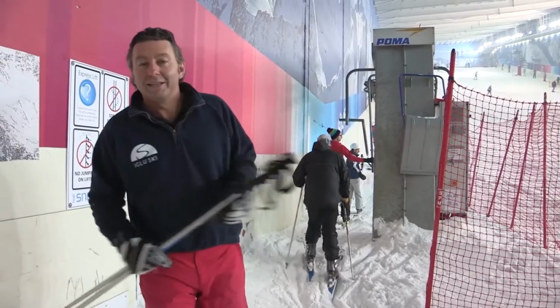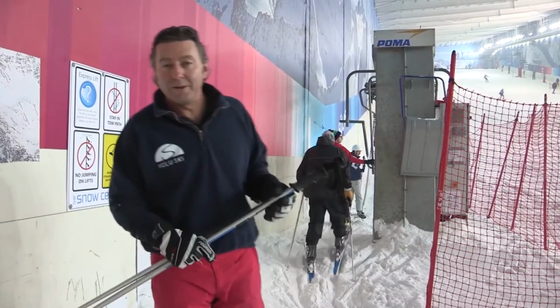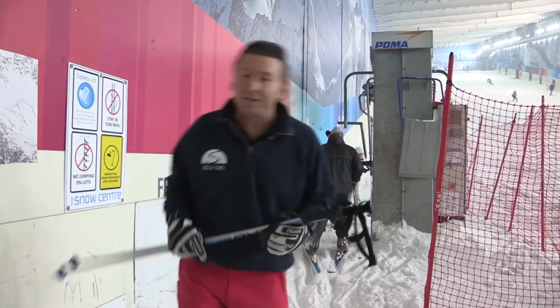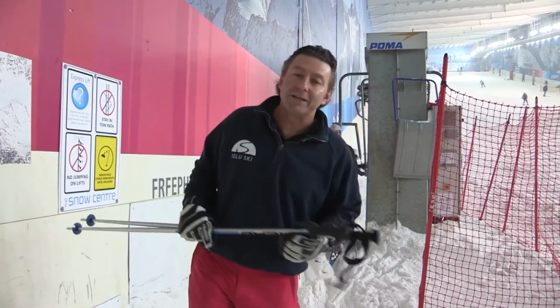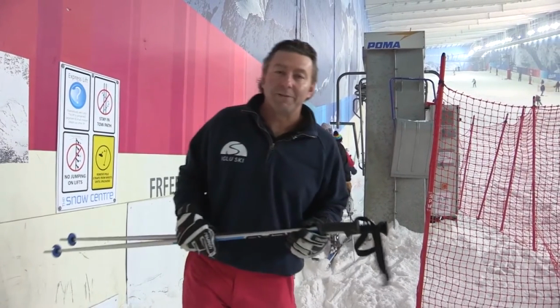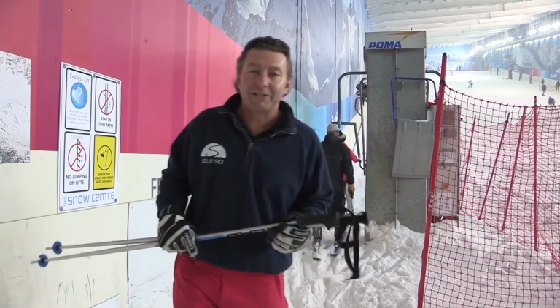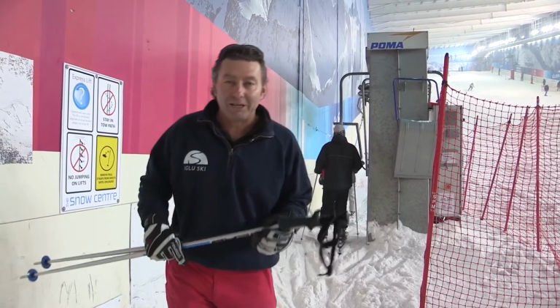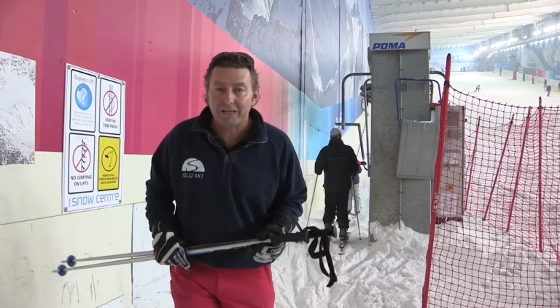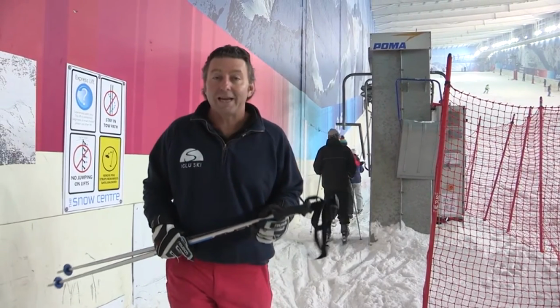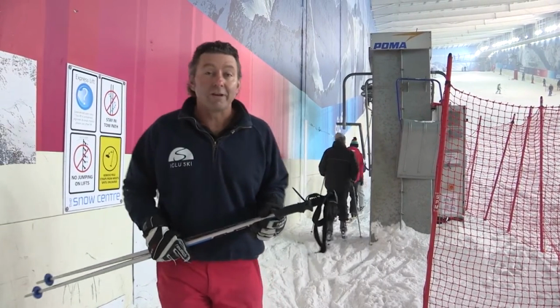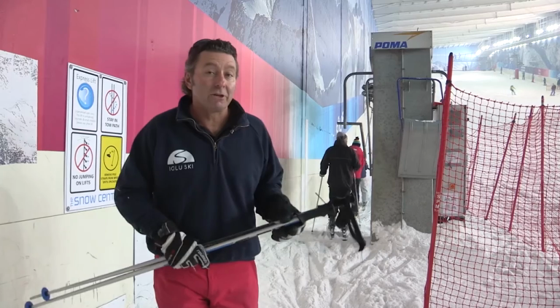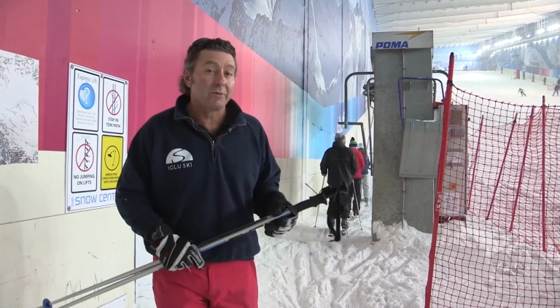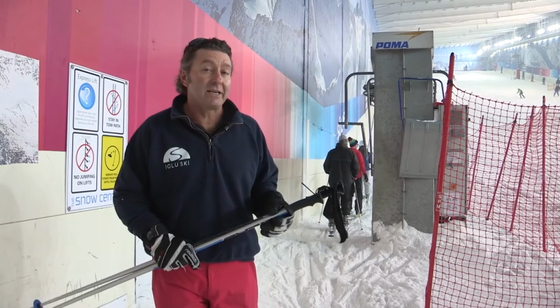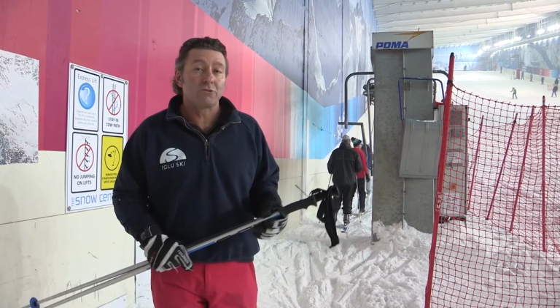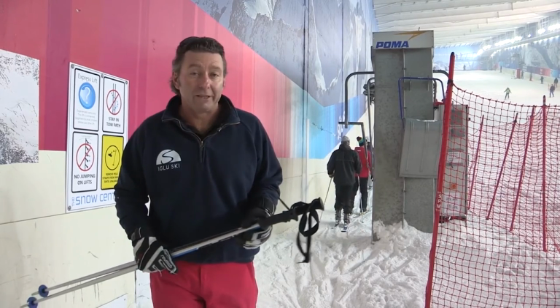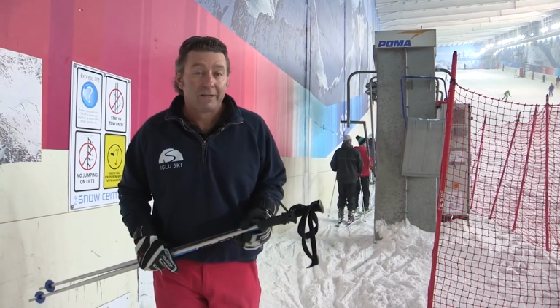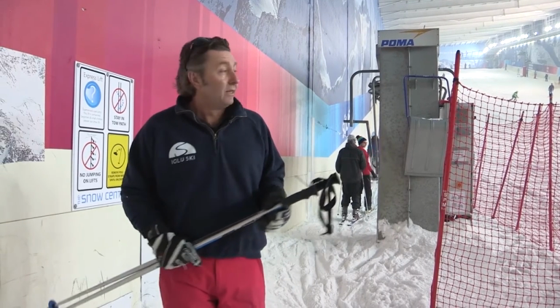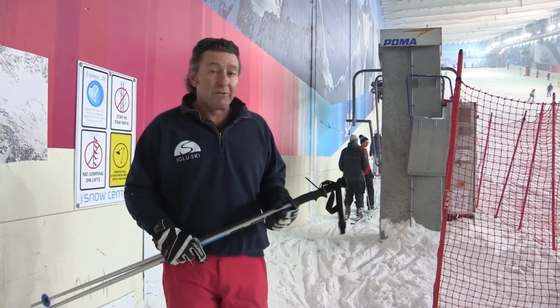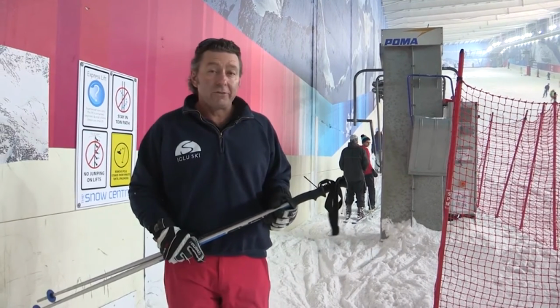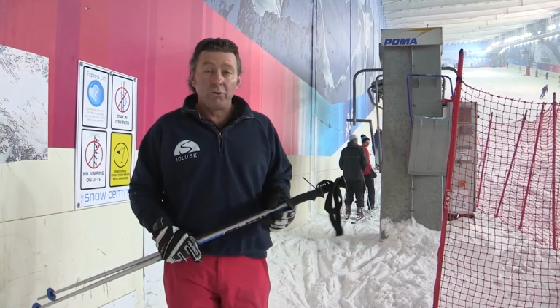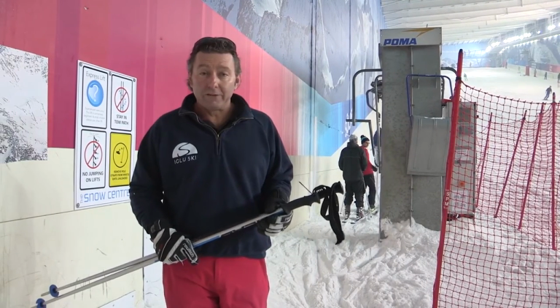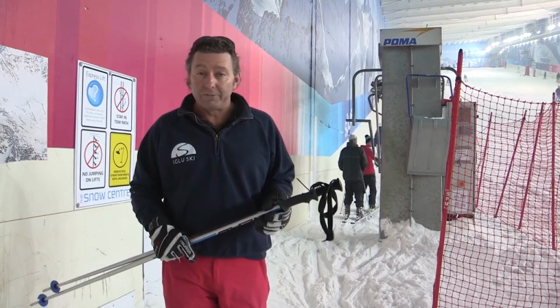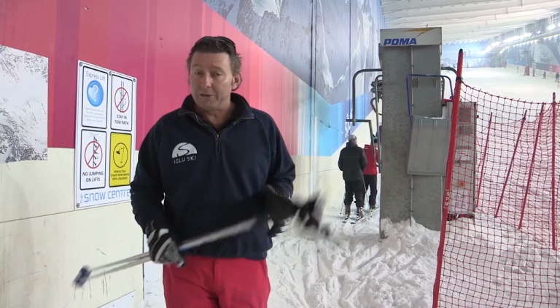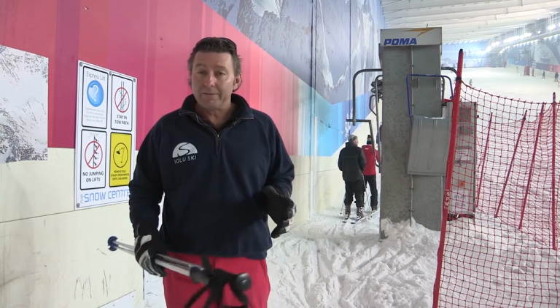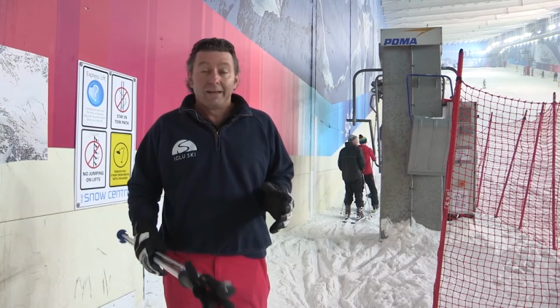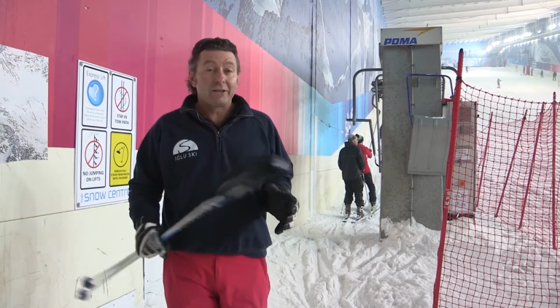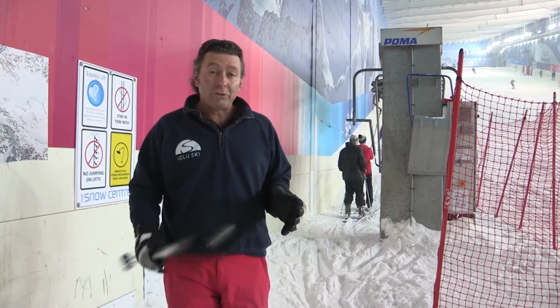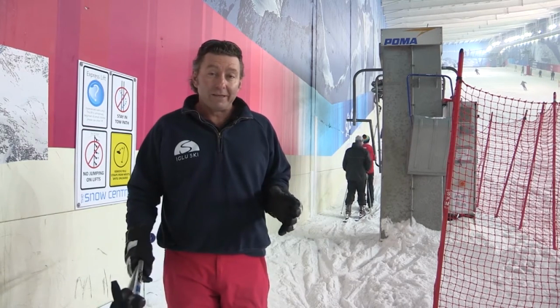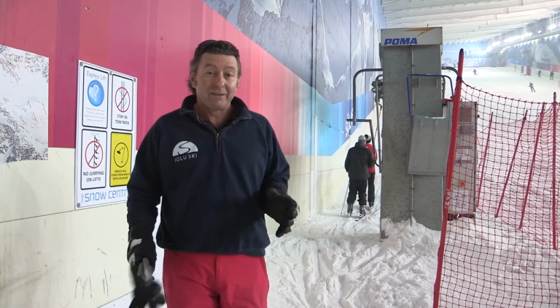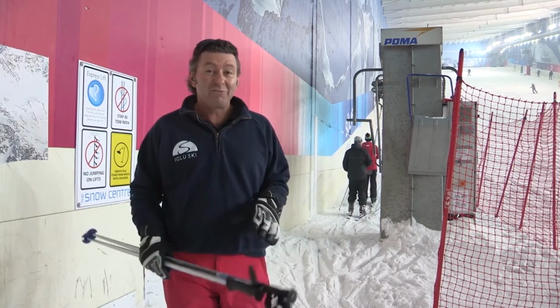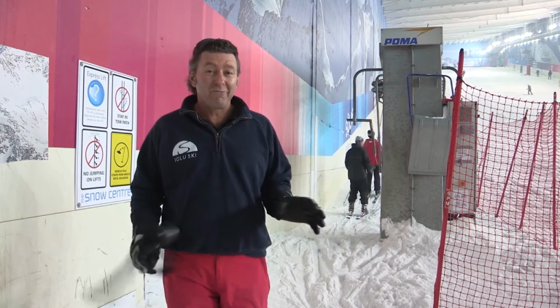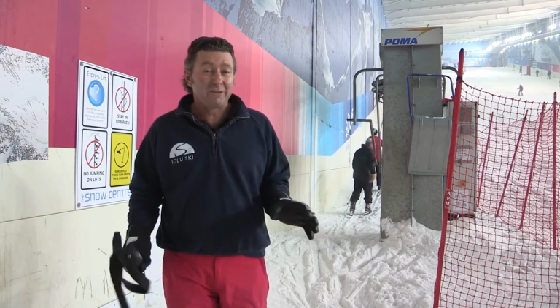Hello from Hemel Hebset Snow Centre. My name is AJ from Igloo Ski and right now we're going to talk a little bit about taking a drag lift. It's probably the first lift you'll all encounter when you start your skiing and it can be quite daunting, although it's really, really simple.